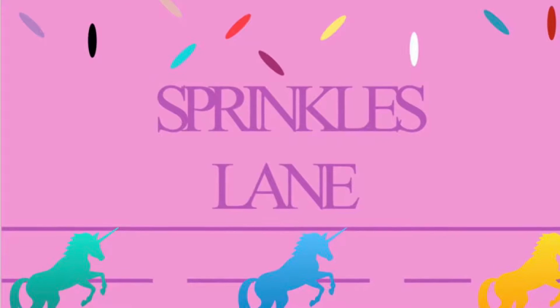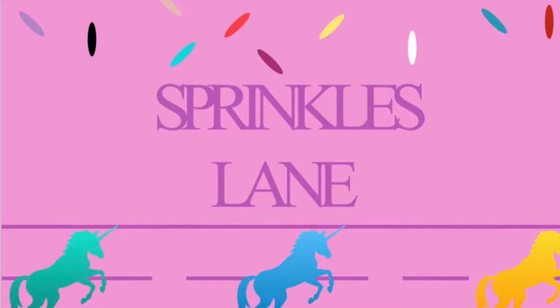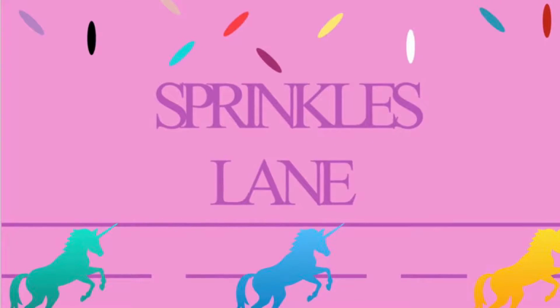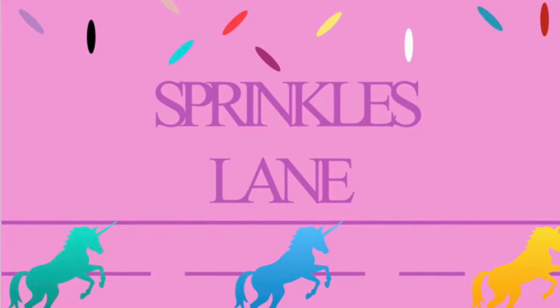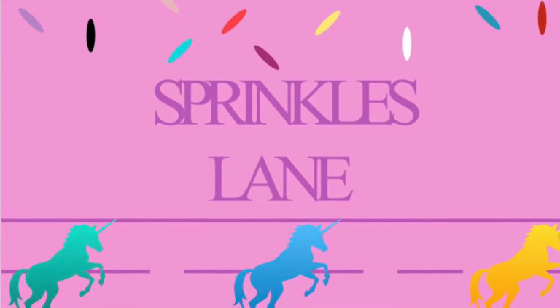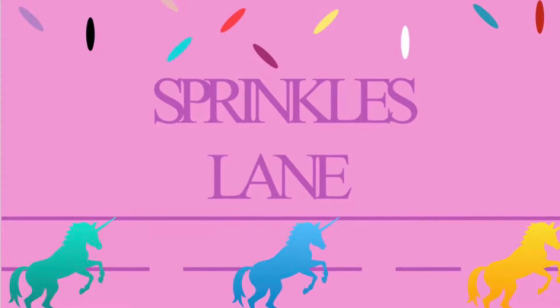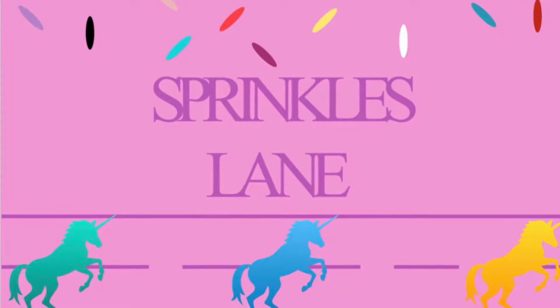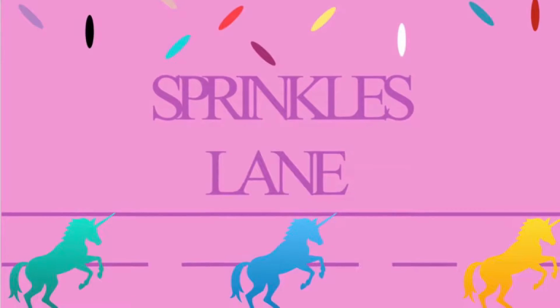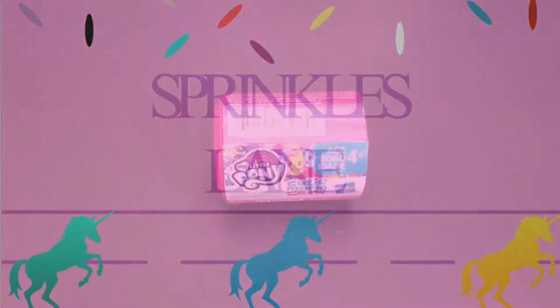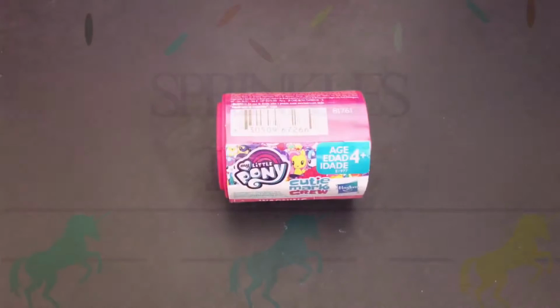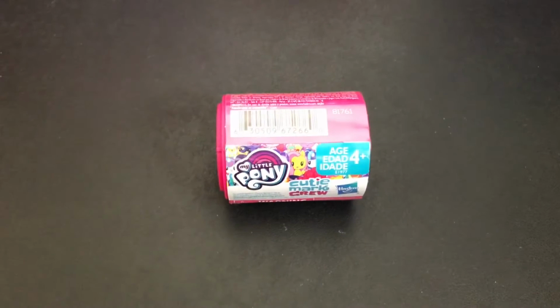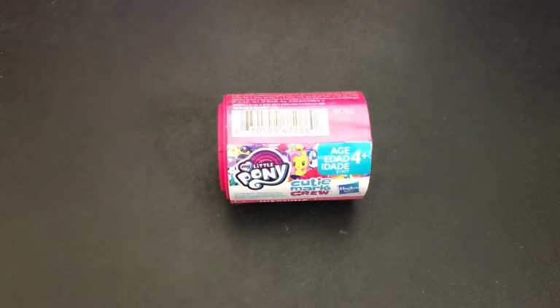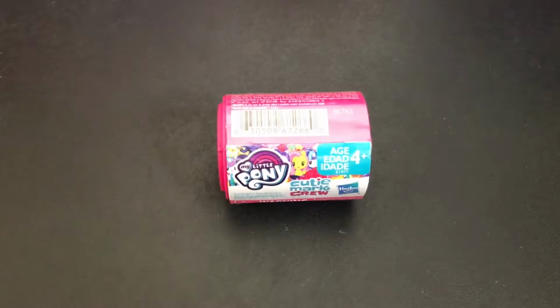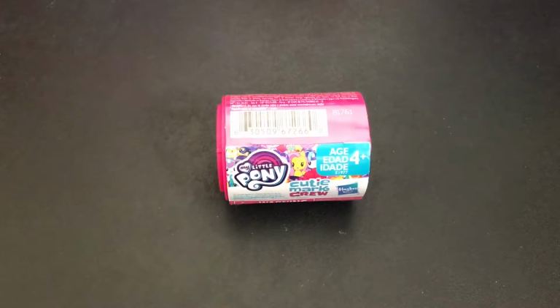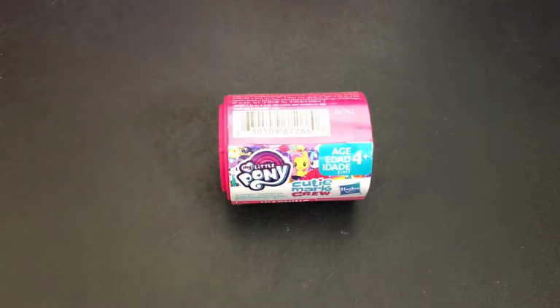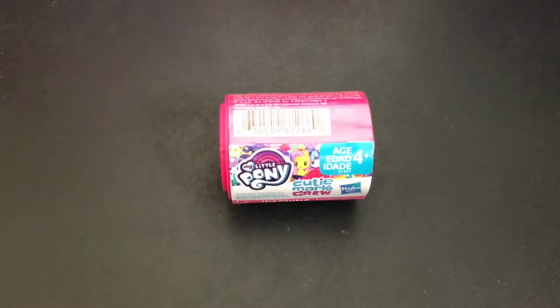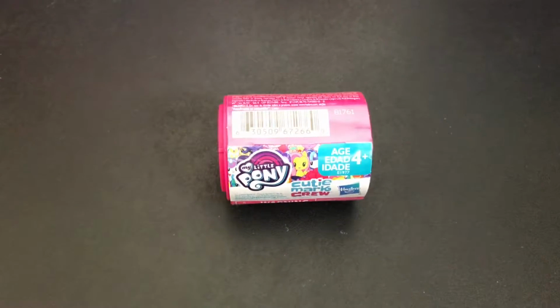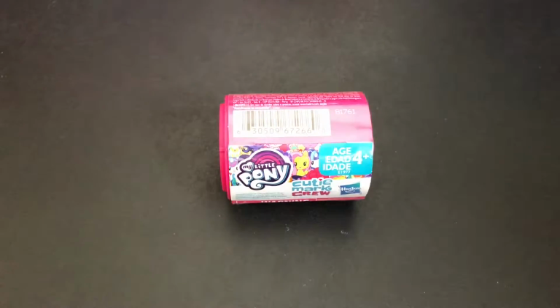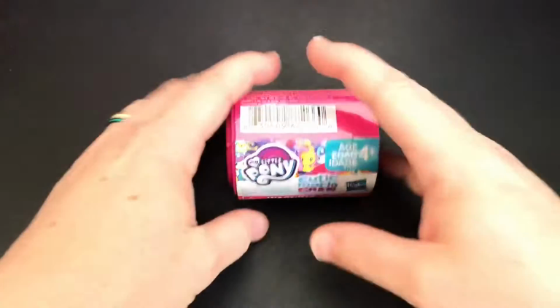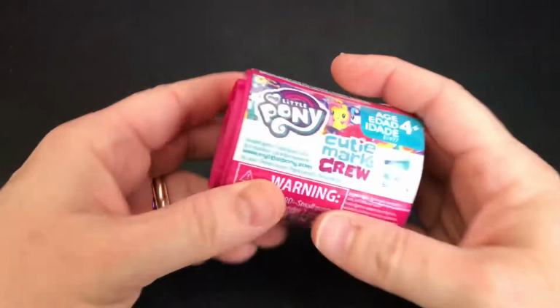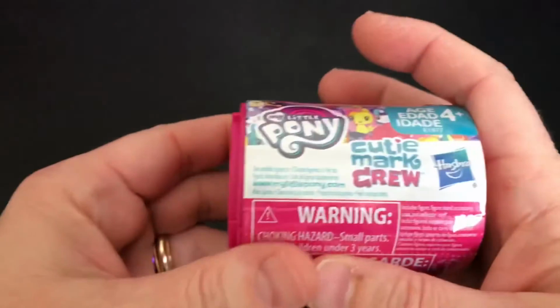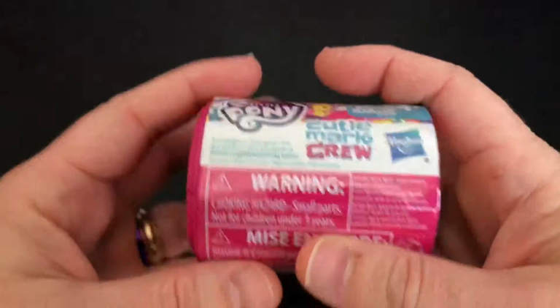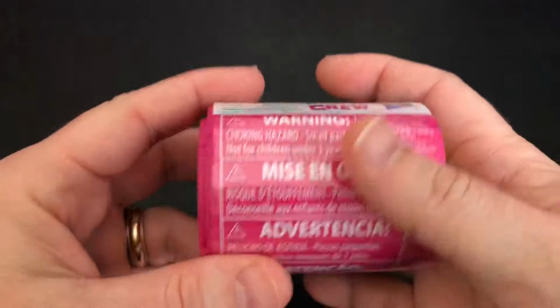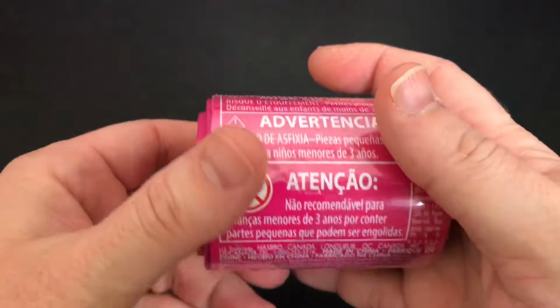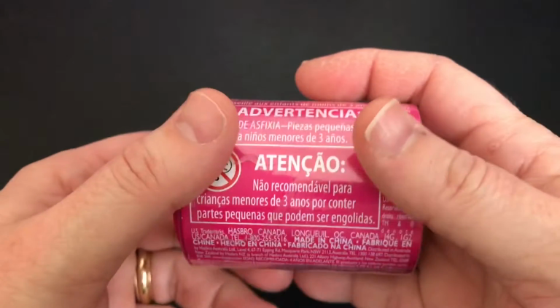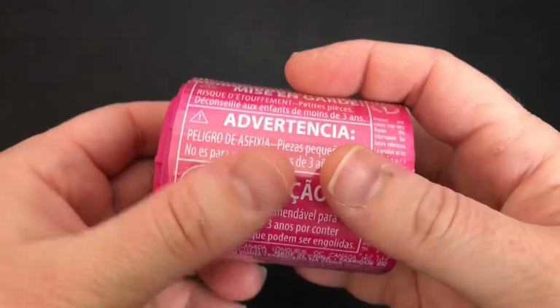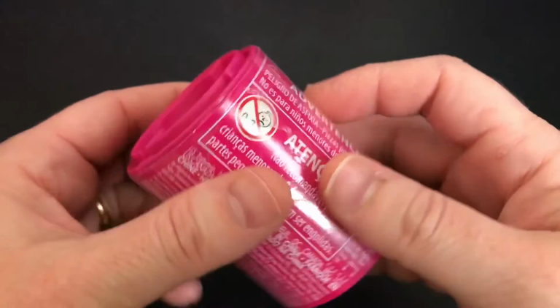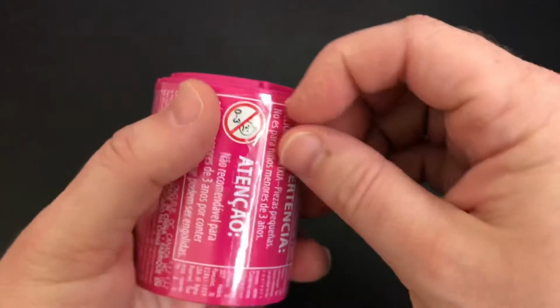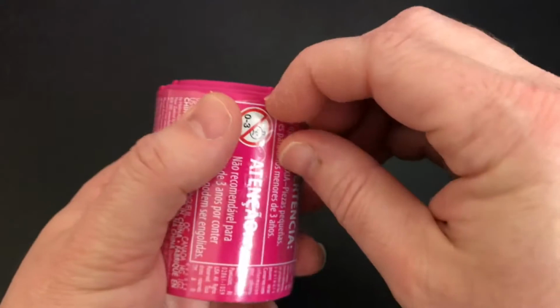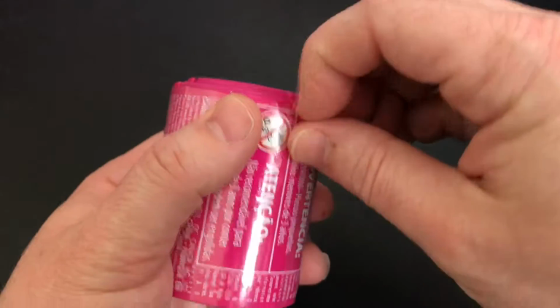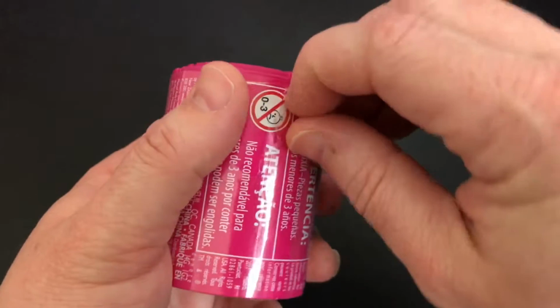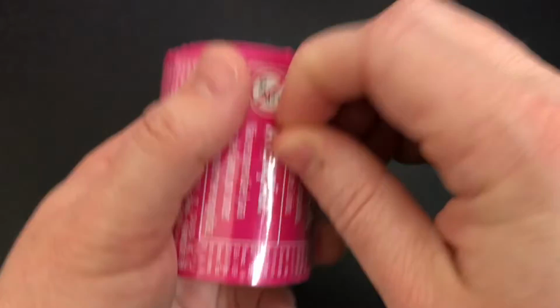Hi! Welcome to Sprinkles Lane. Glad you could join us today. I'm going to be opening another My Little Pony Cutie Mart crew. I can't wait to find out which pony we have. So let's get this open.